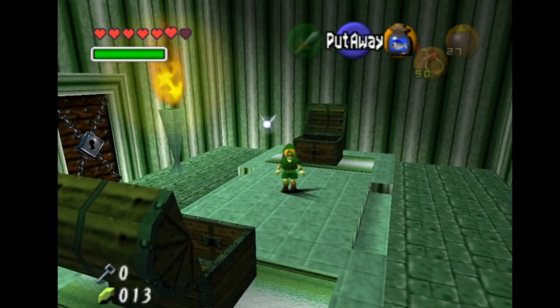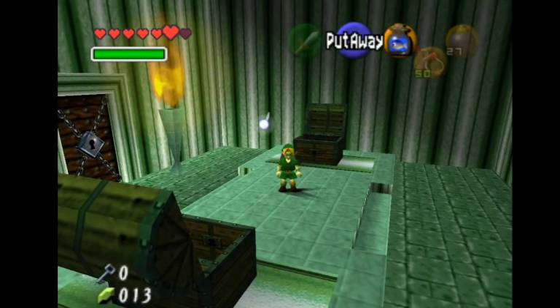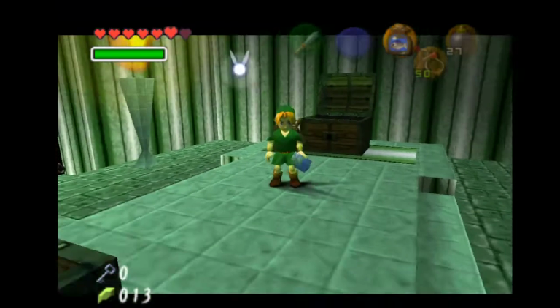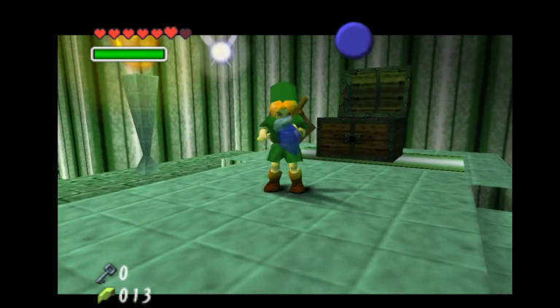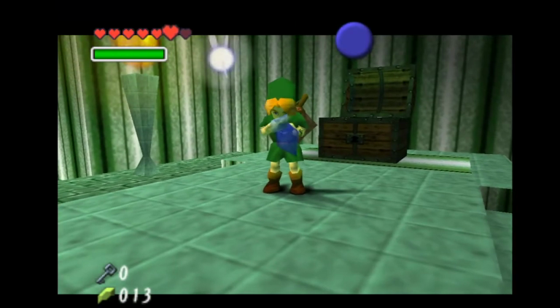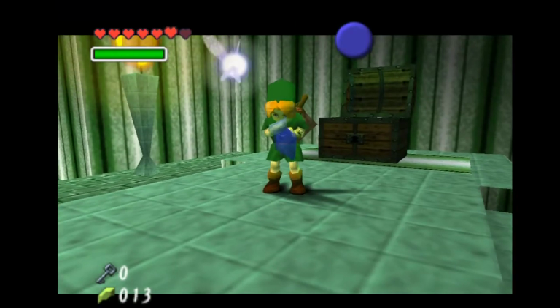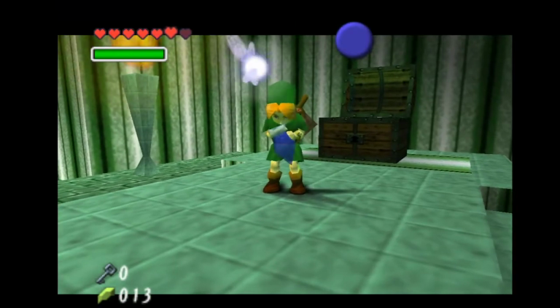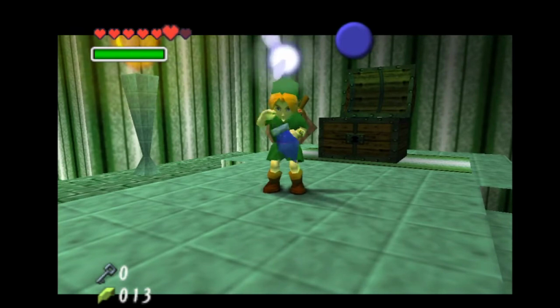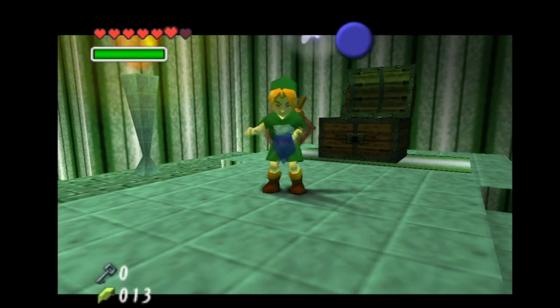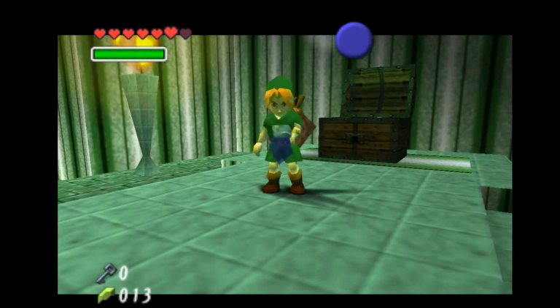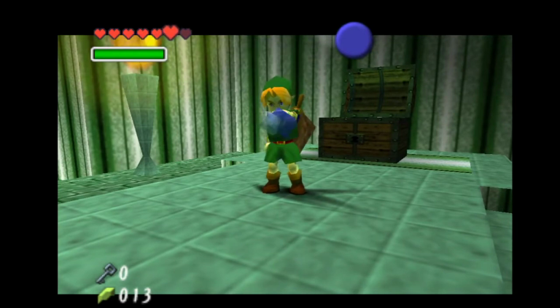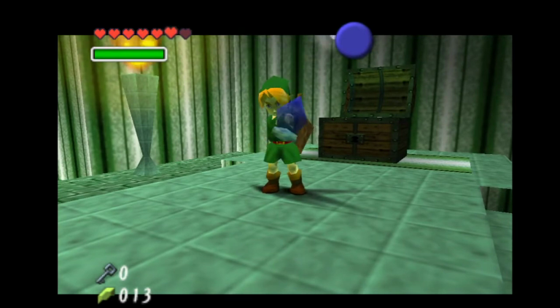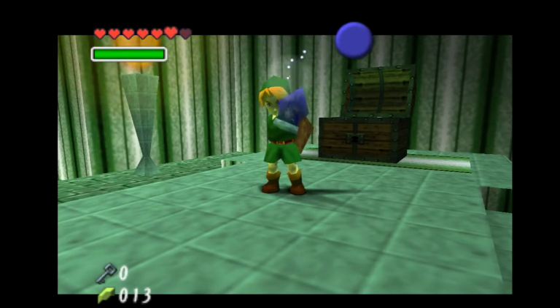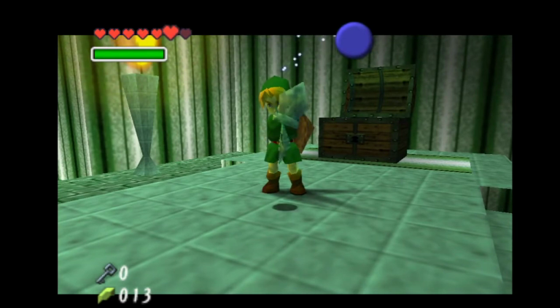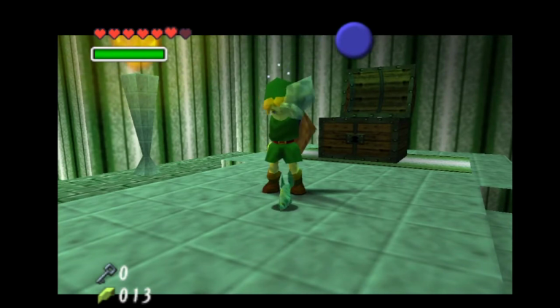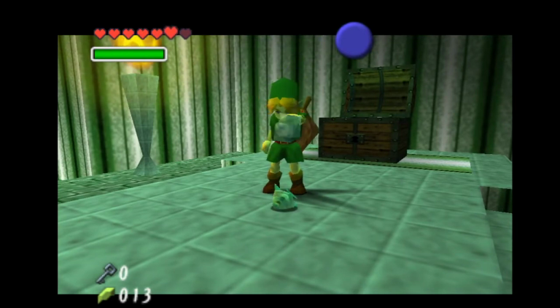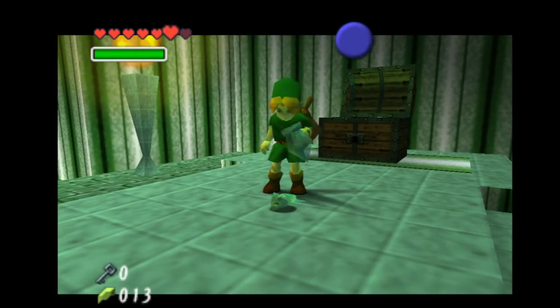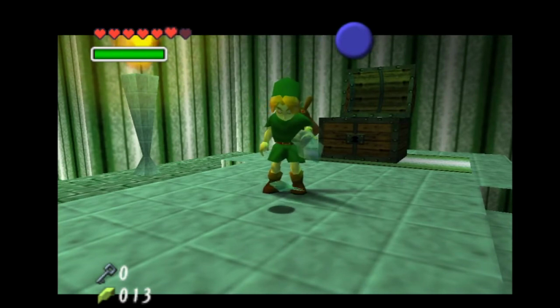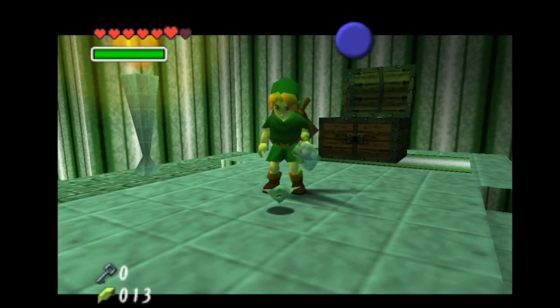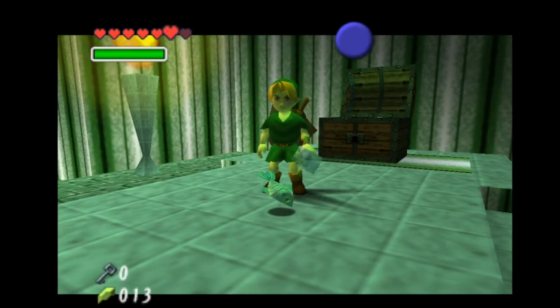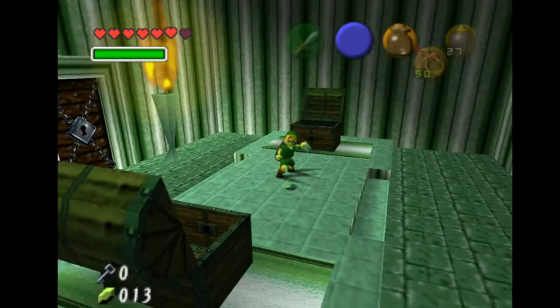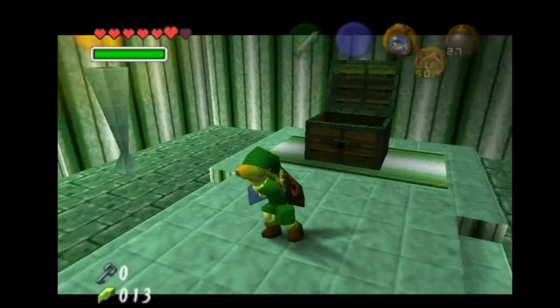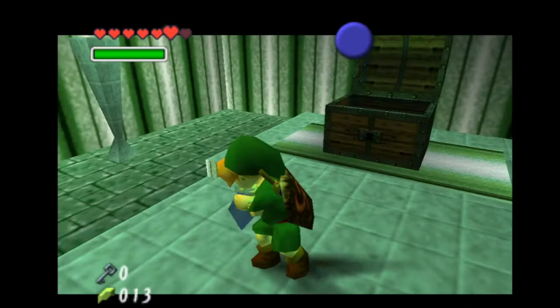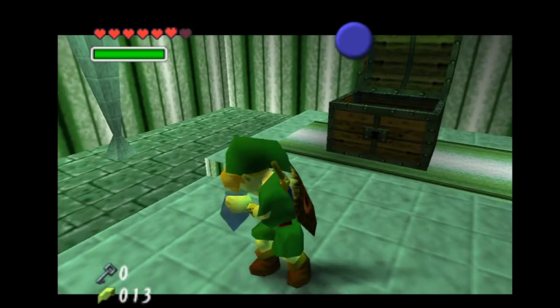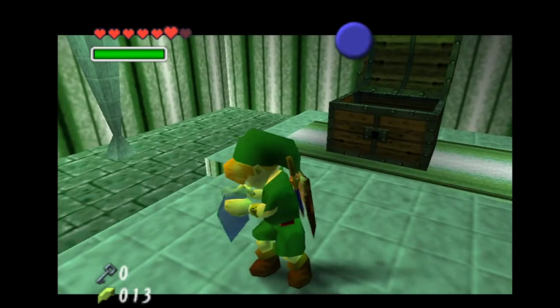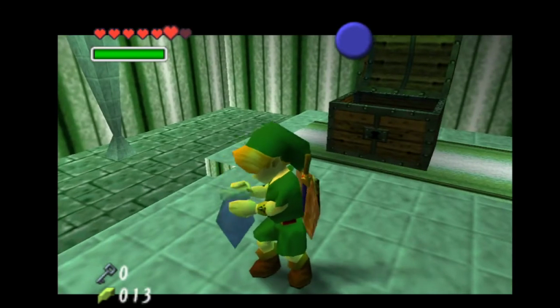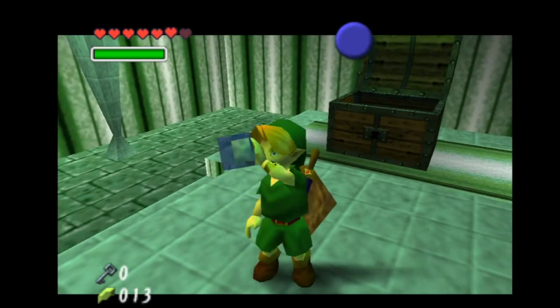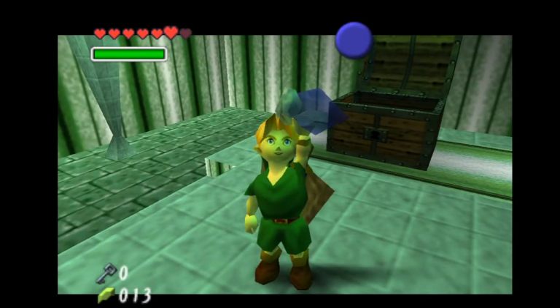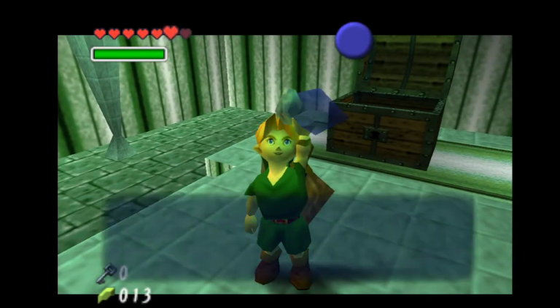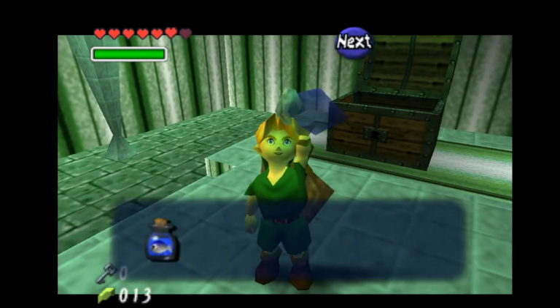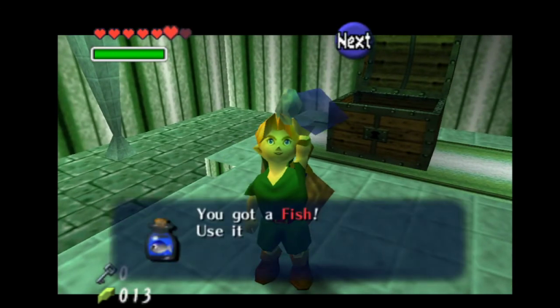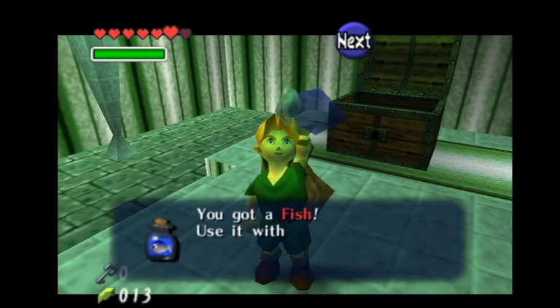Now I have failed, so I want to have a bottle in my hand. For this I will just drop the fish and catch it again. This will make it so Link has the bottle again.